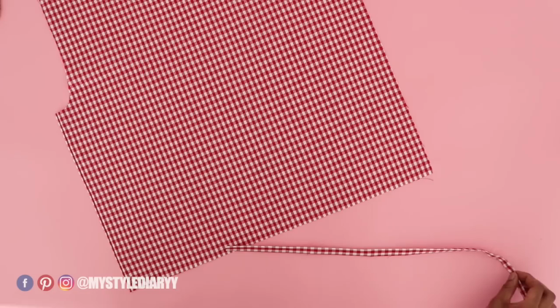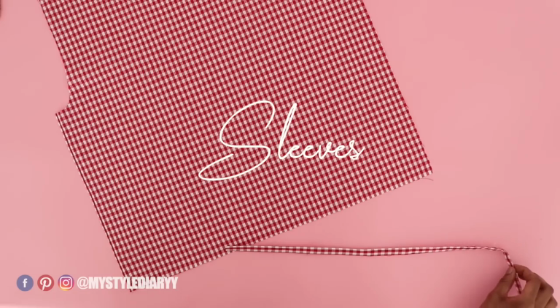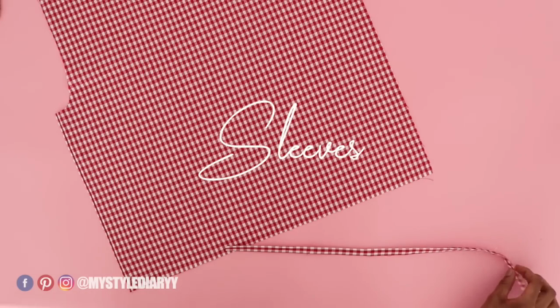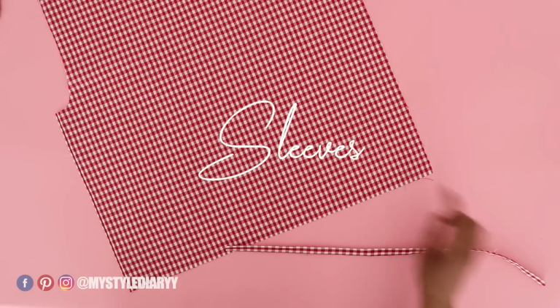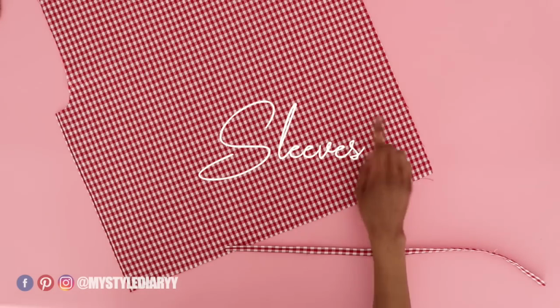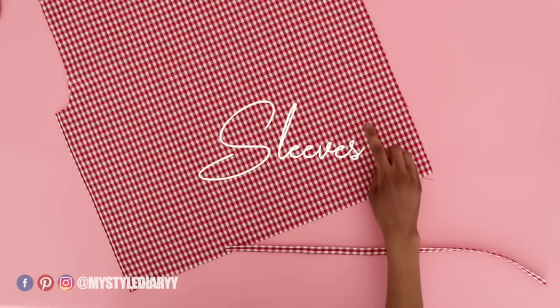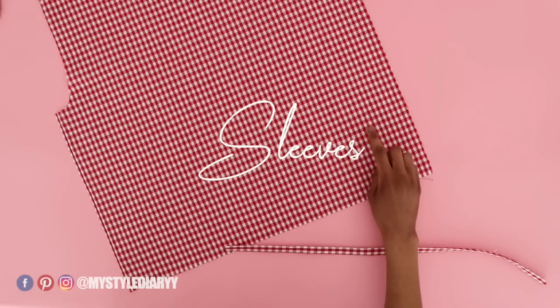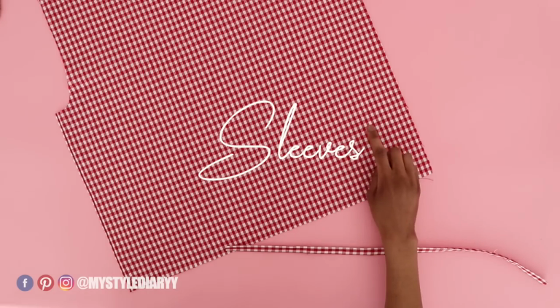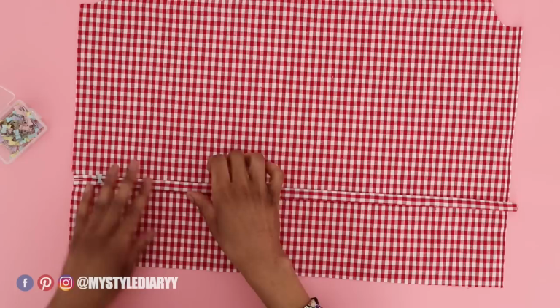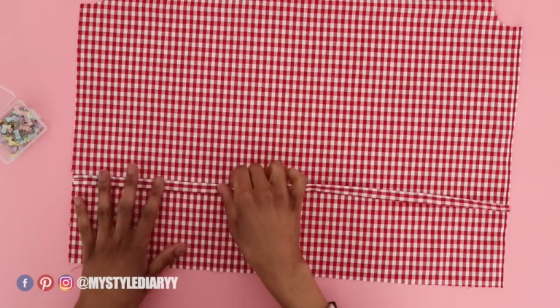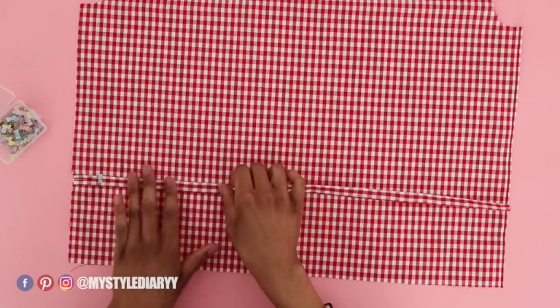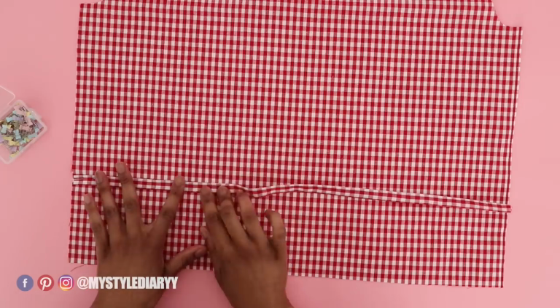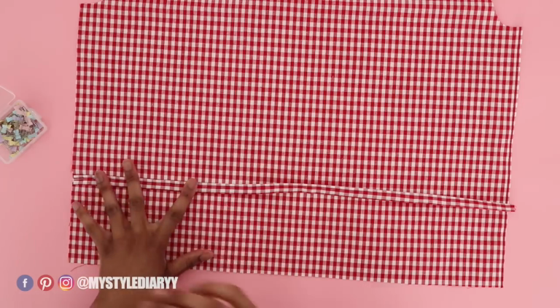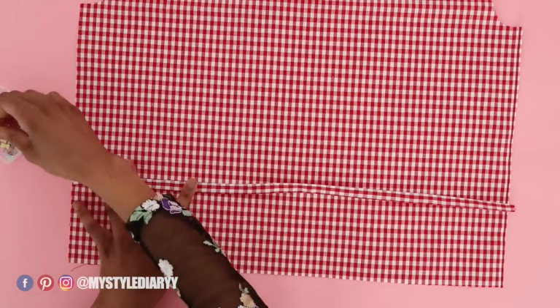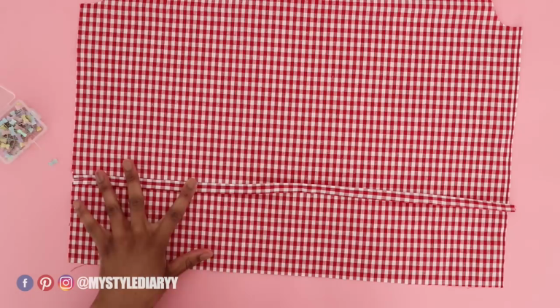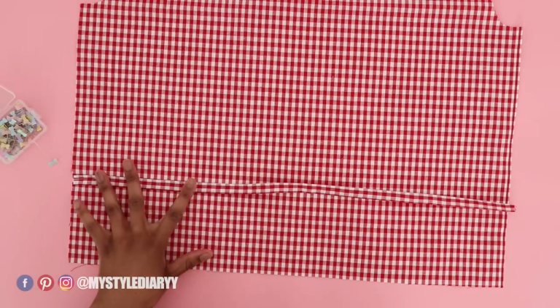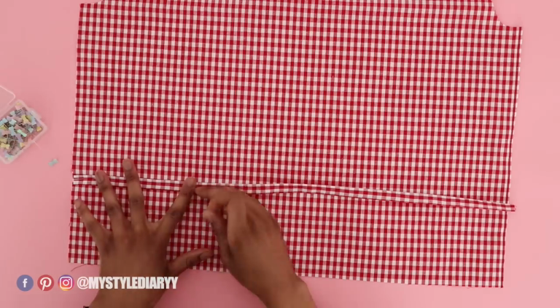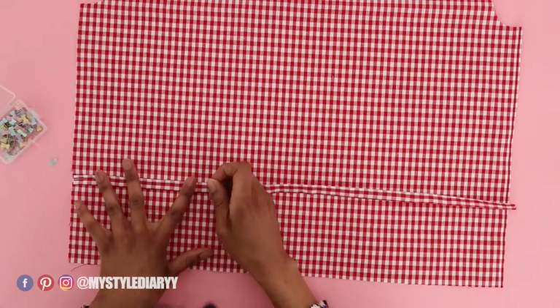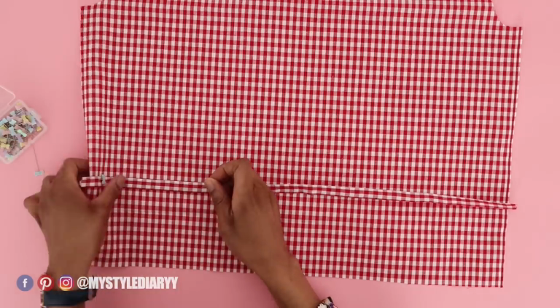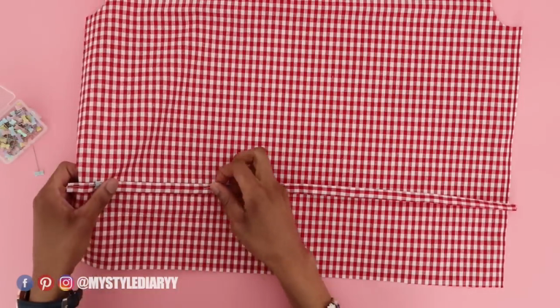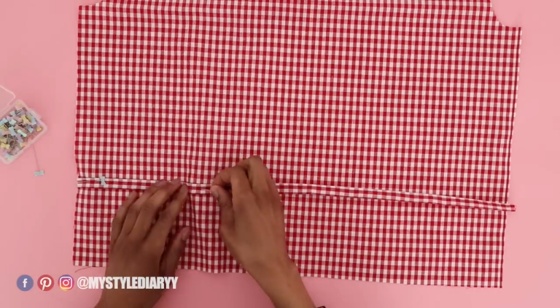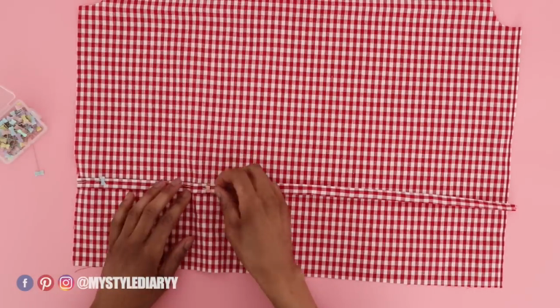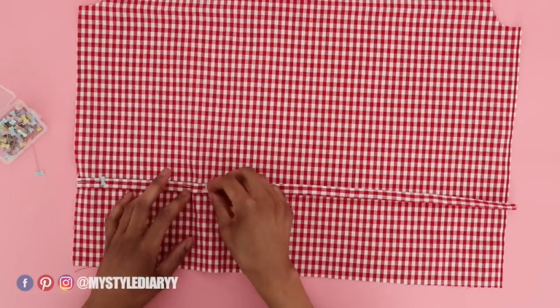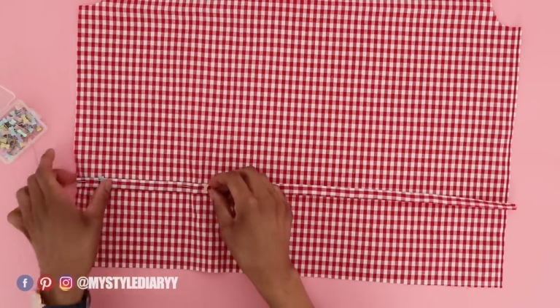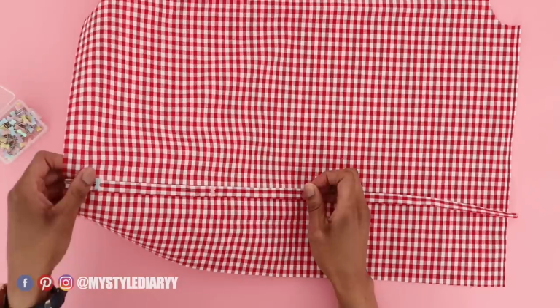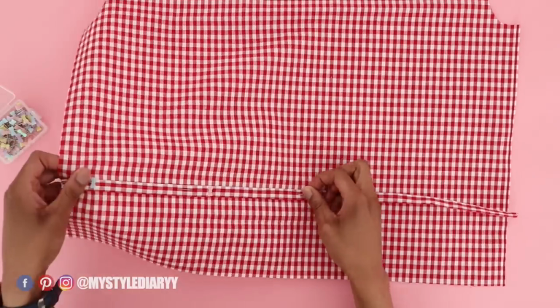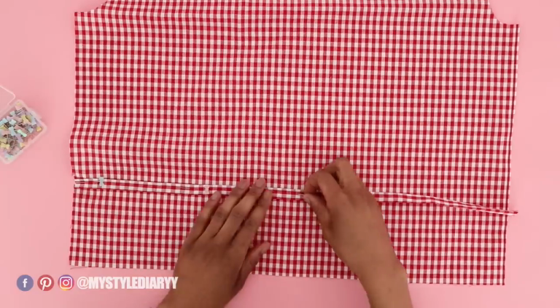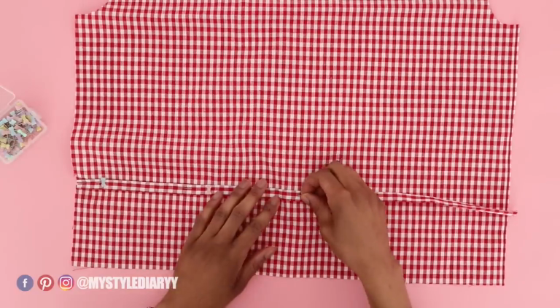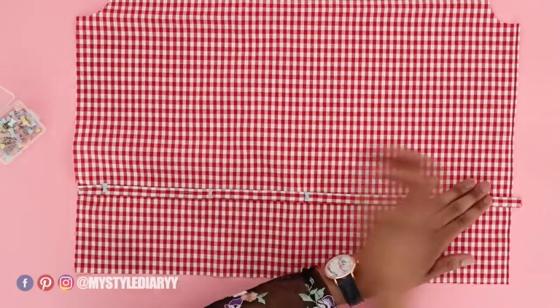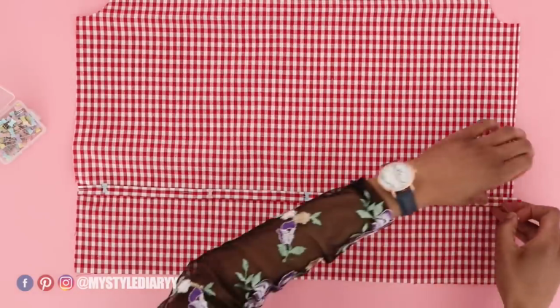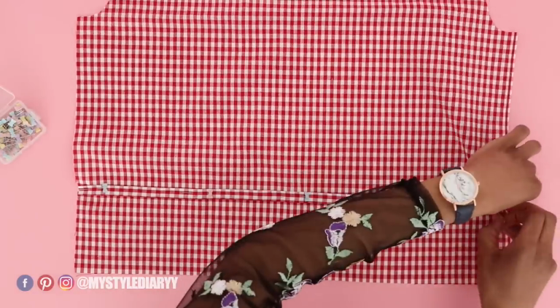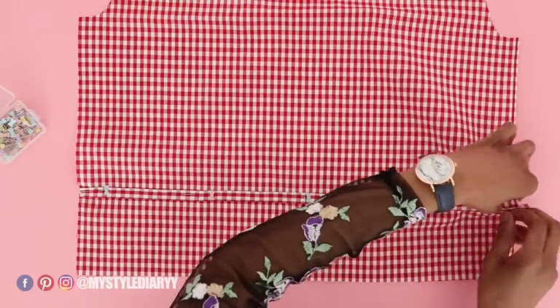Pin the bias tape onto the wrong side of the sleeve where the guideline is. Do the same for the other sleeve panel, then sew along the edge on both sides.